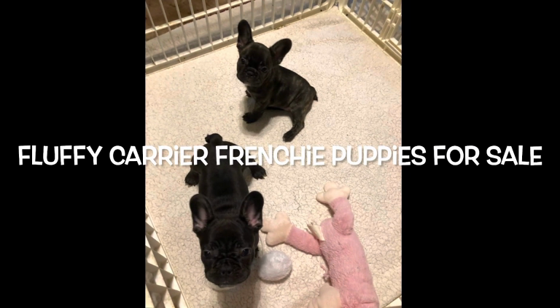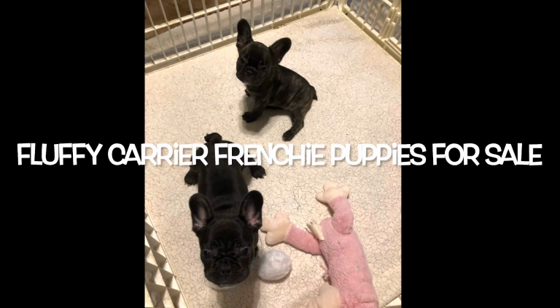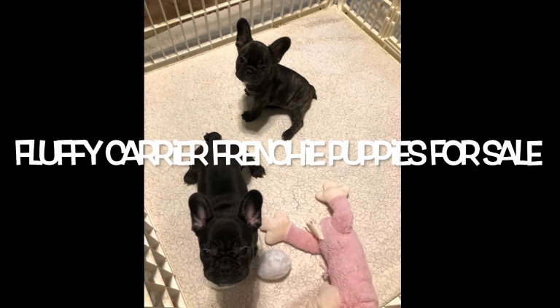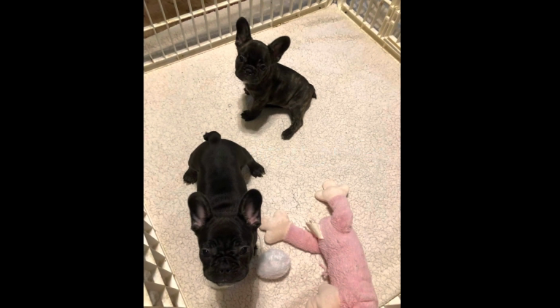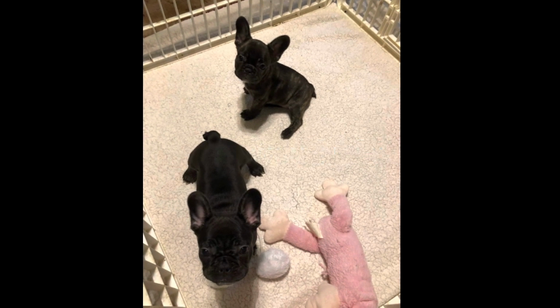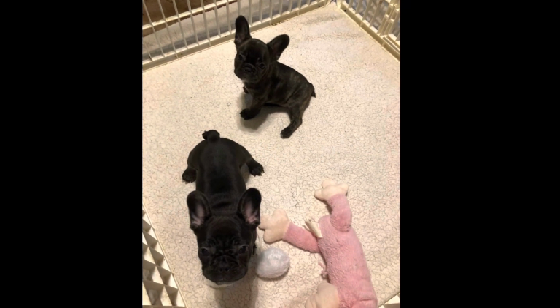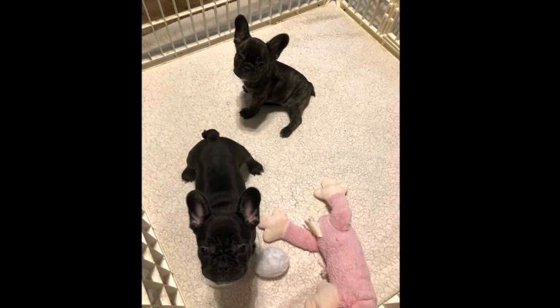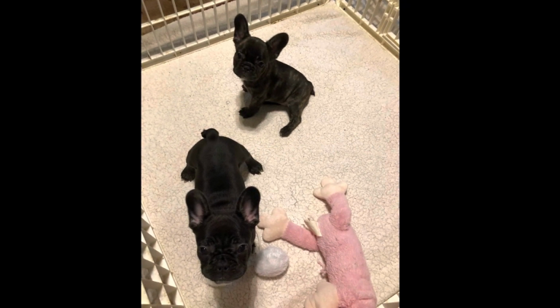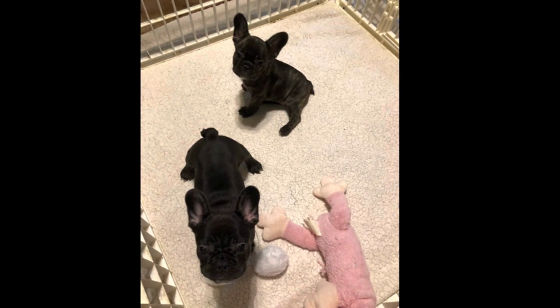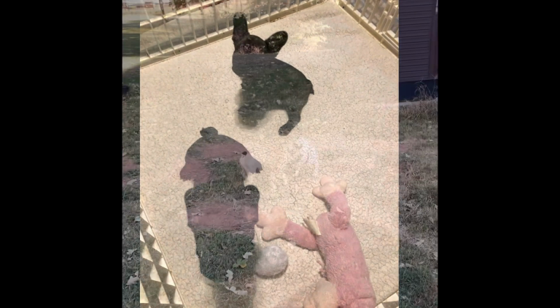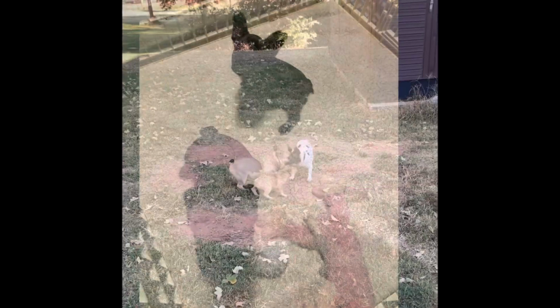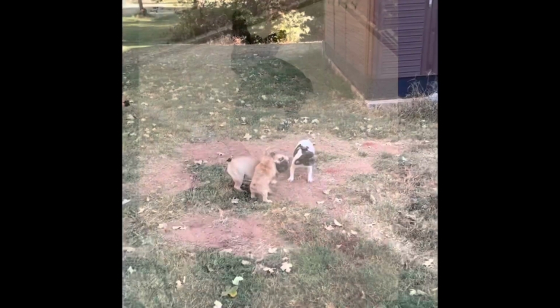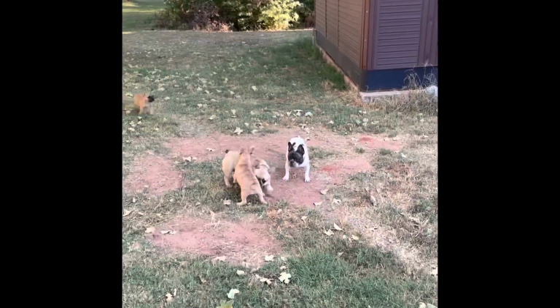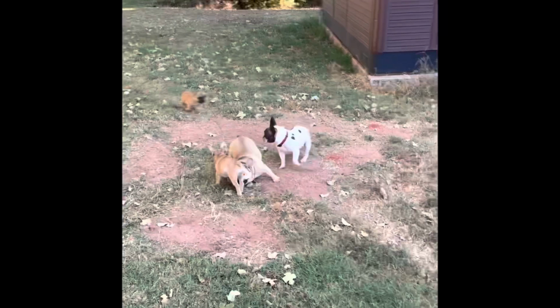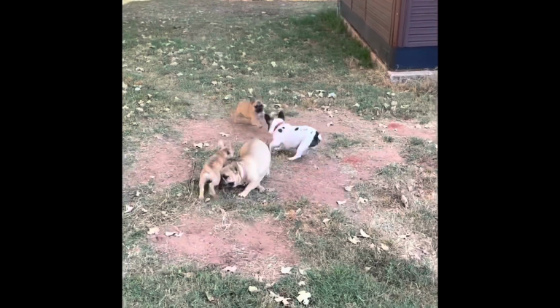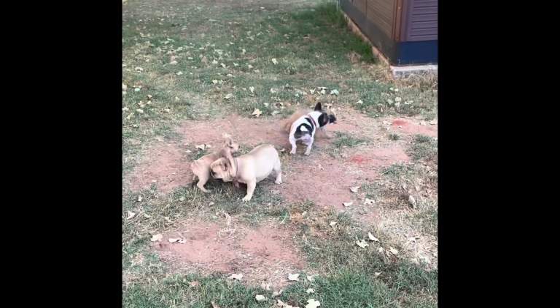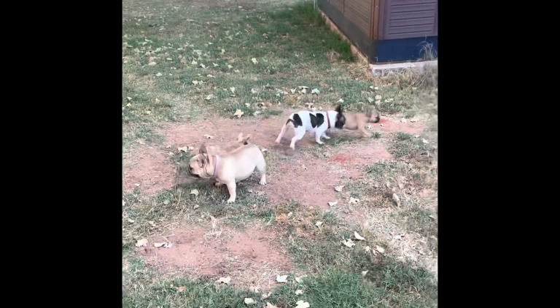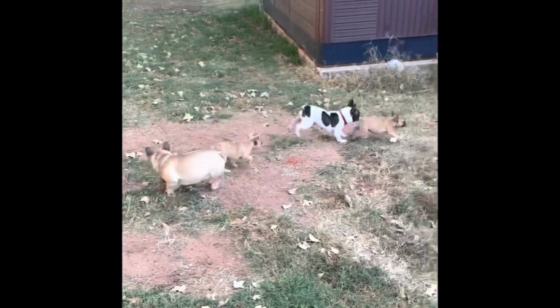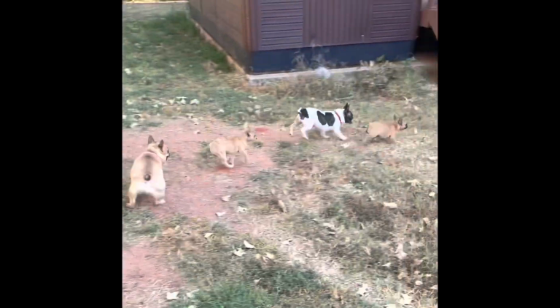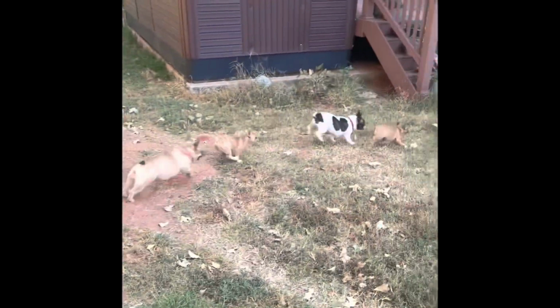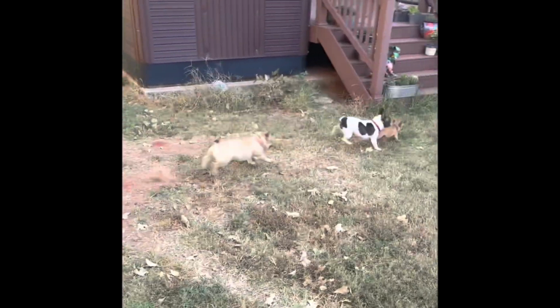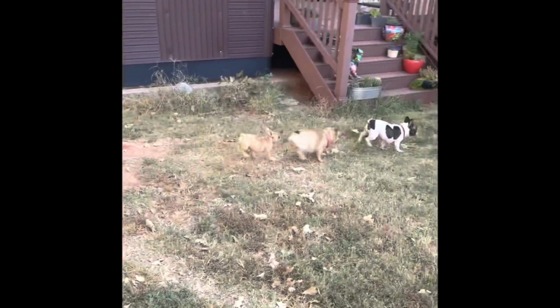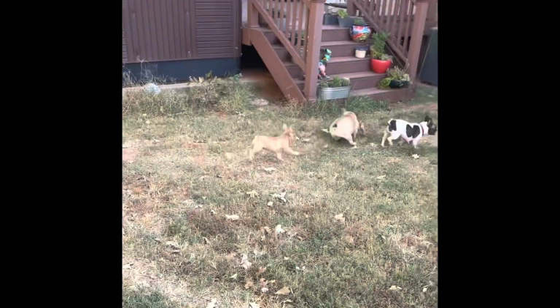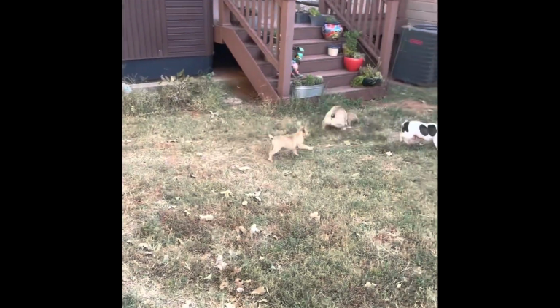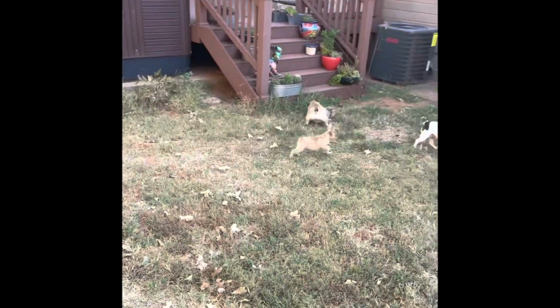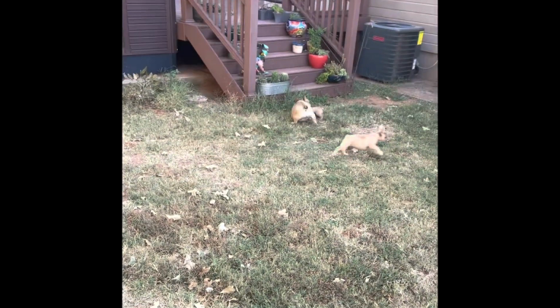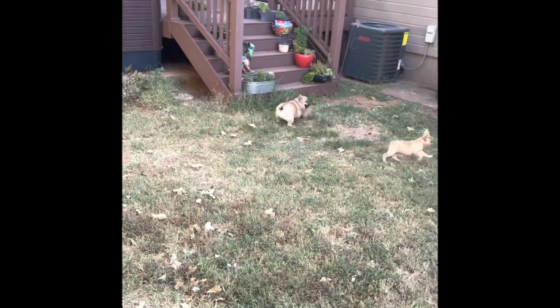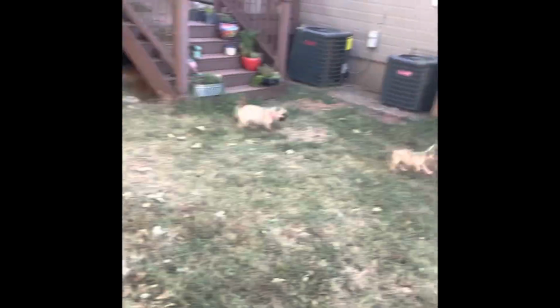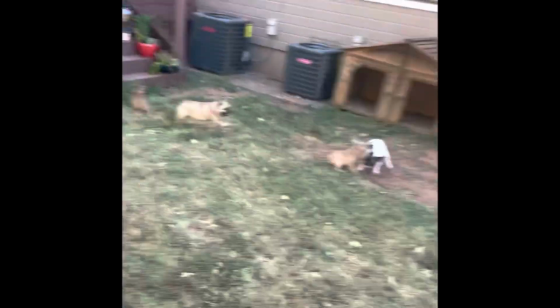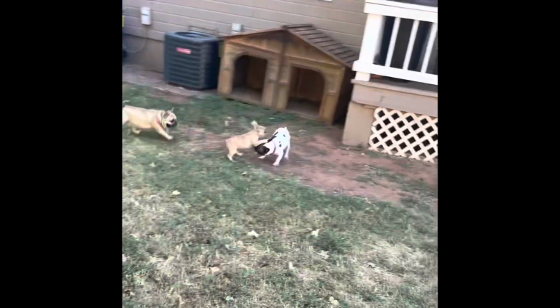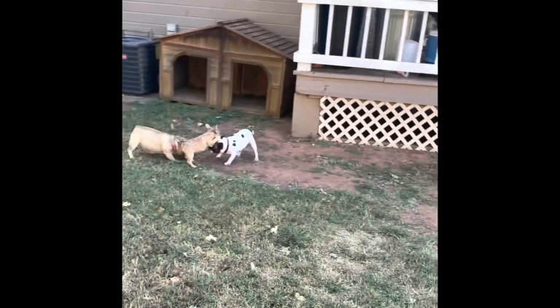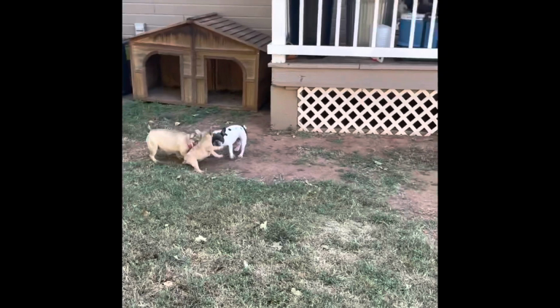Hi, my name is Dr. Christy Darrow. I'm a veterinarian in Newcastle, Oklahoma and have been practicing for over 30 years. I have been breeding French Bulldogs for over 10 years.